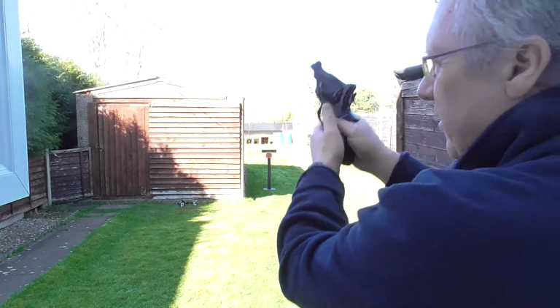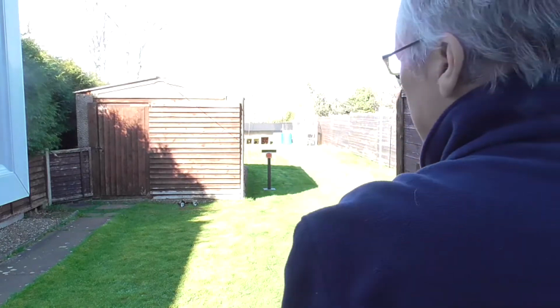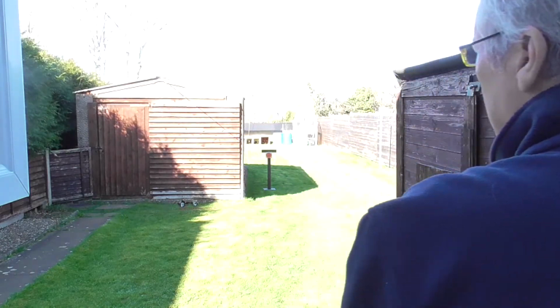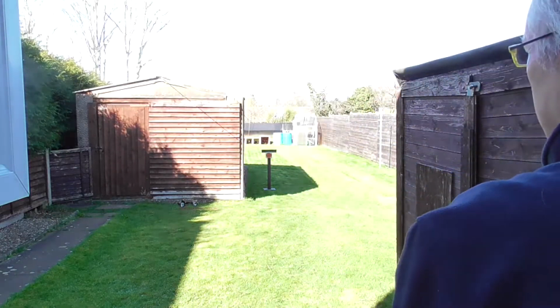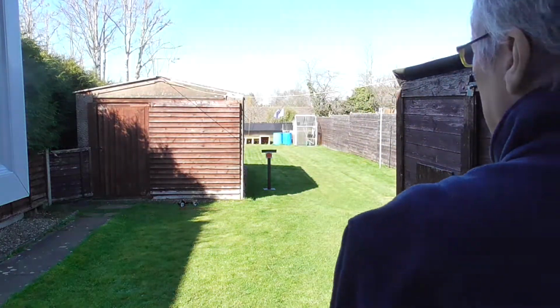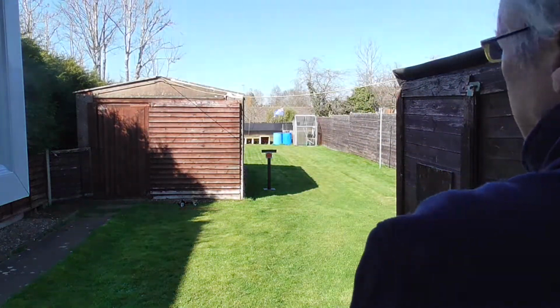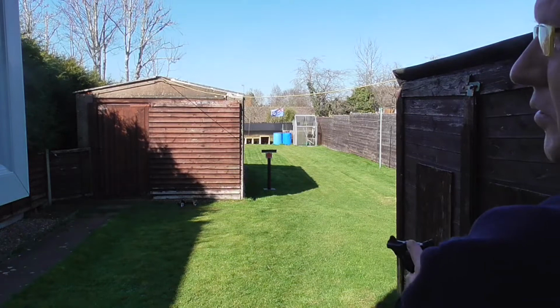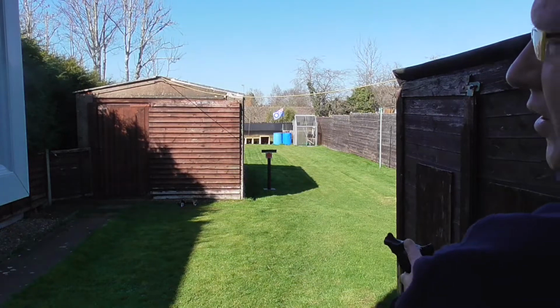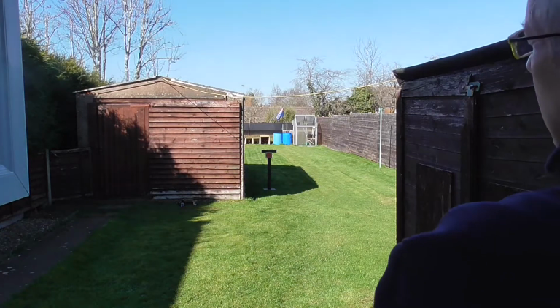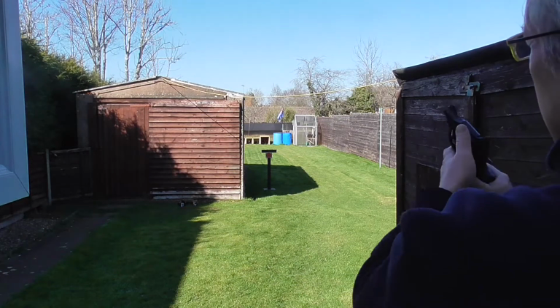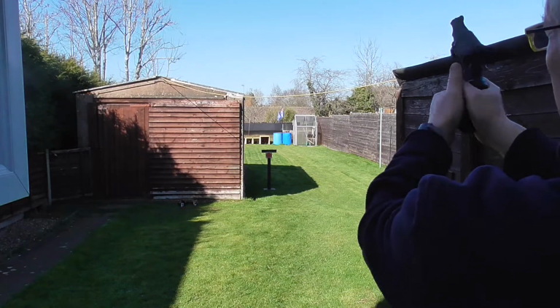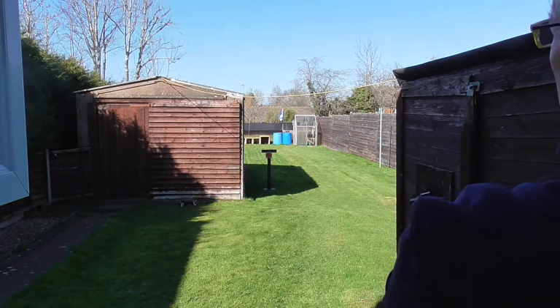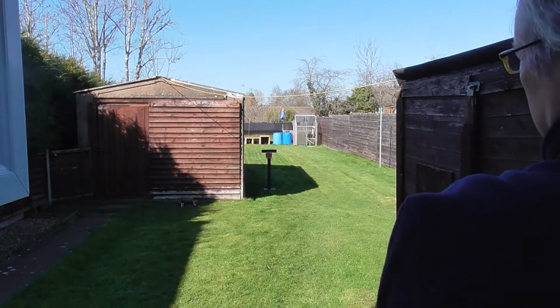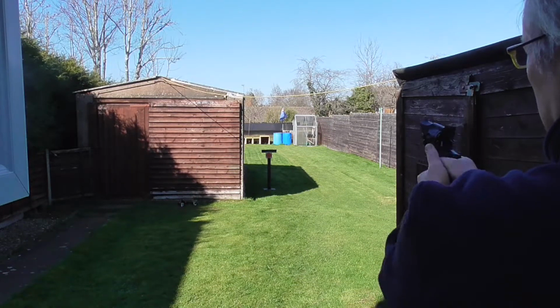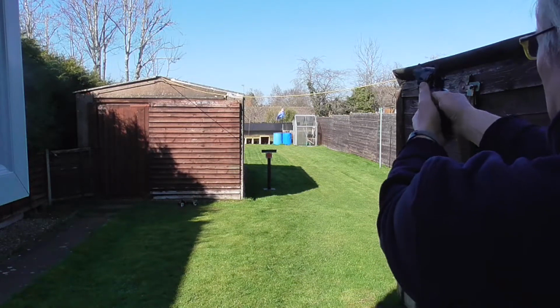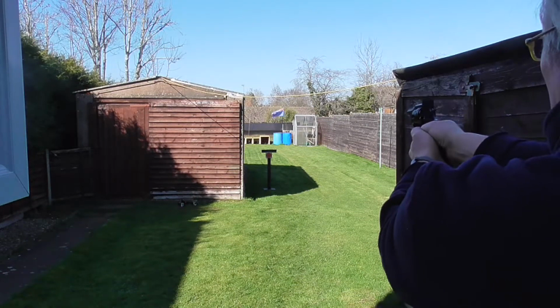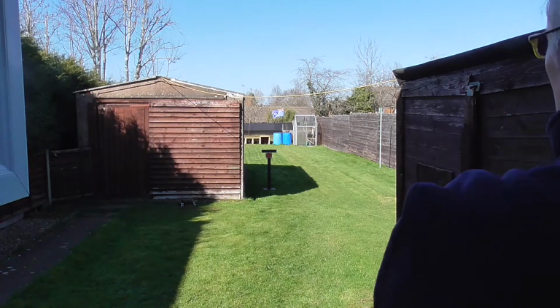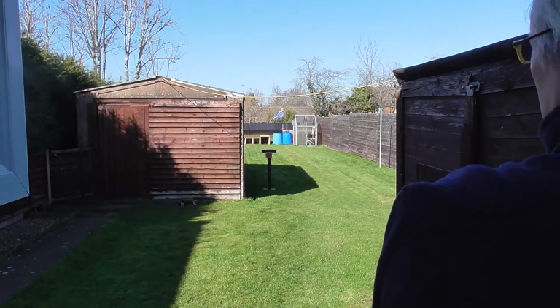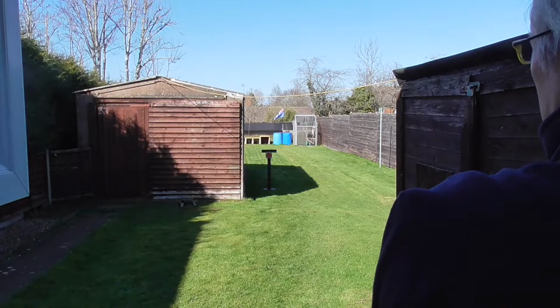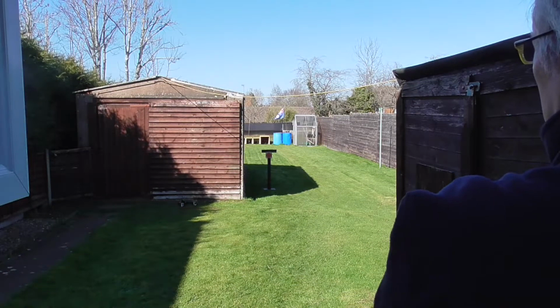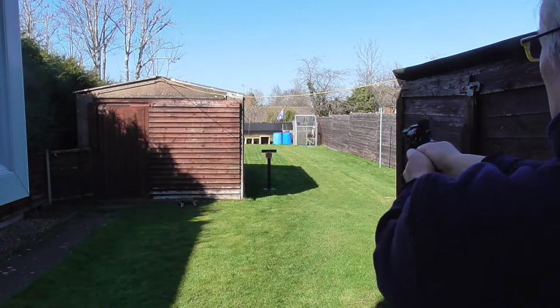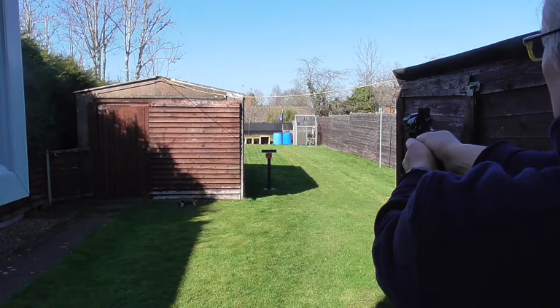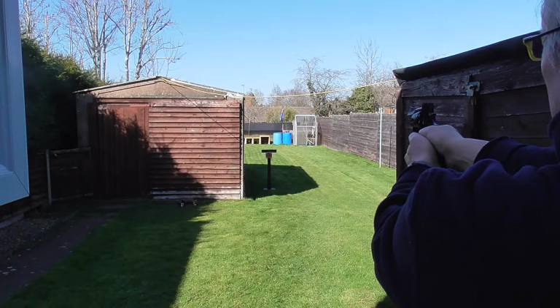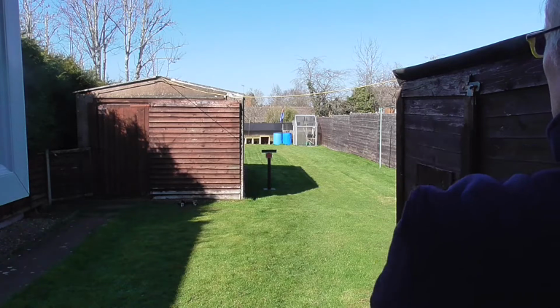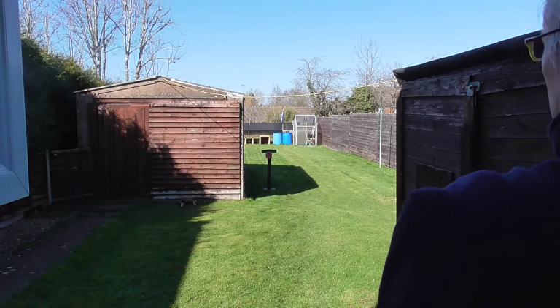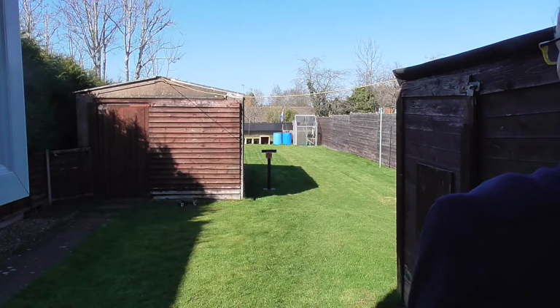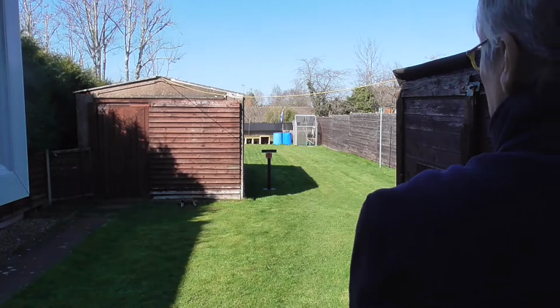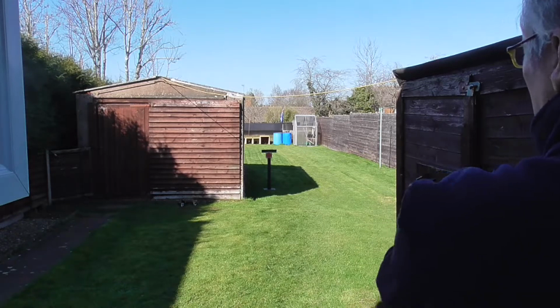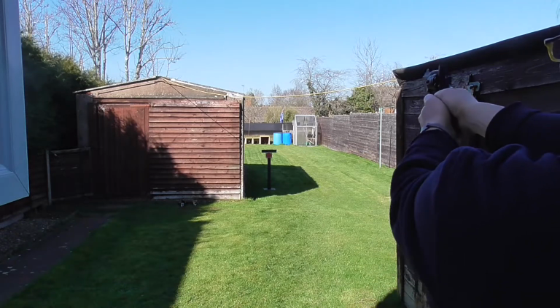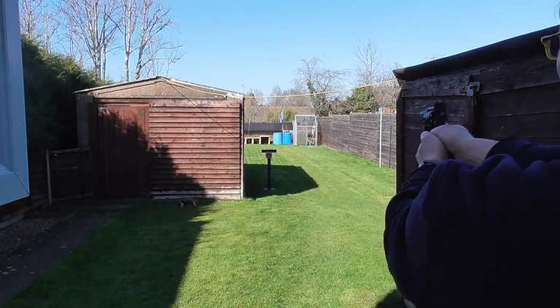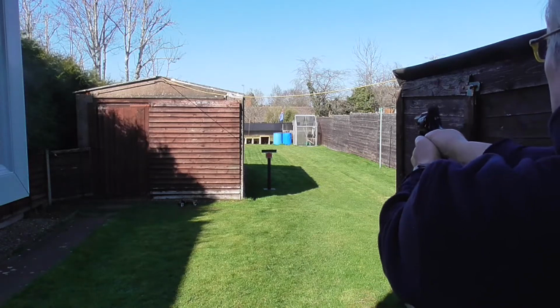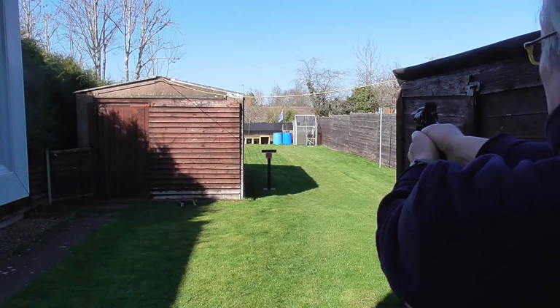Nice smooth double action - it shoots slightly to the left in my hand, so we'll see how we do. I've already got some targets with holes marked from a previous session with chalk, so we'll see if we can get these 6 in there.